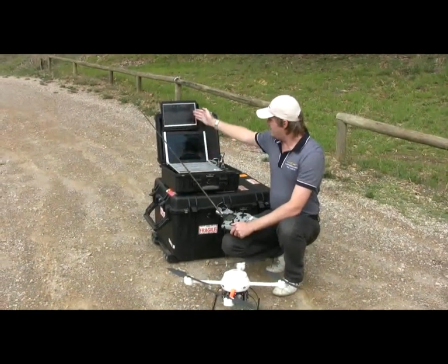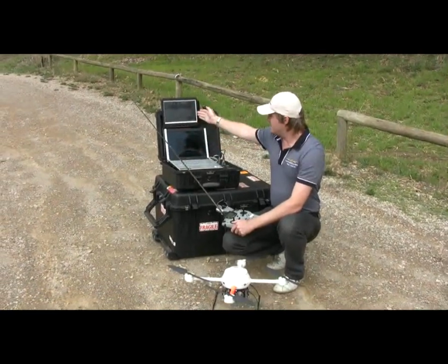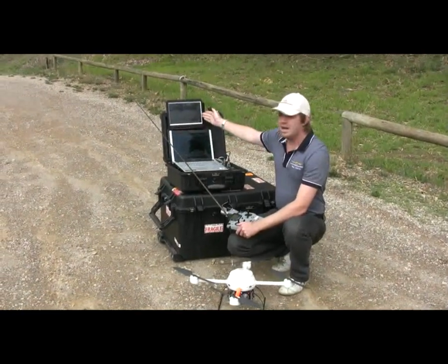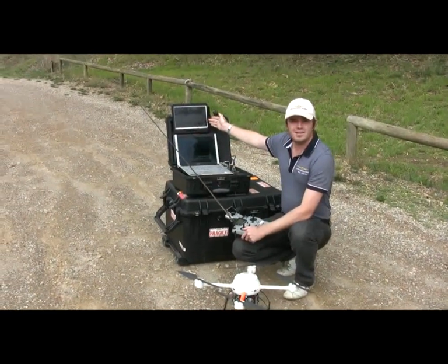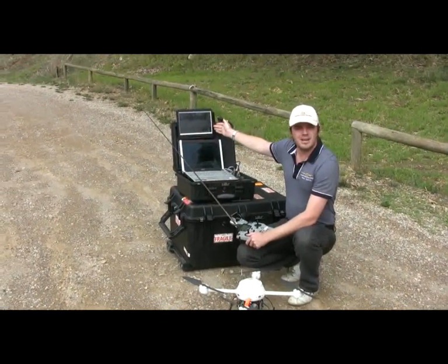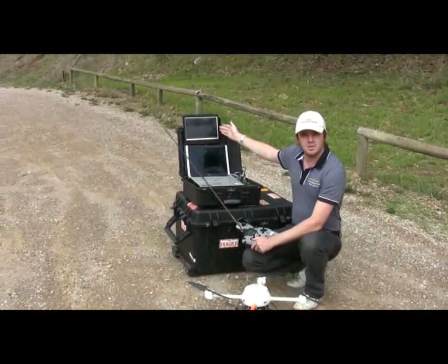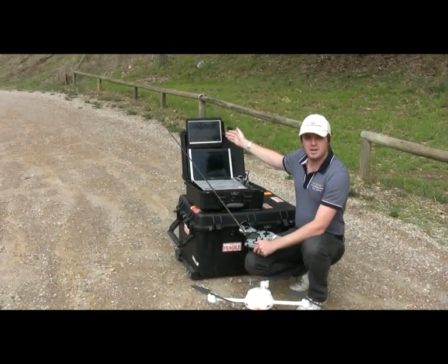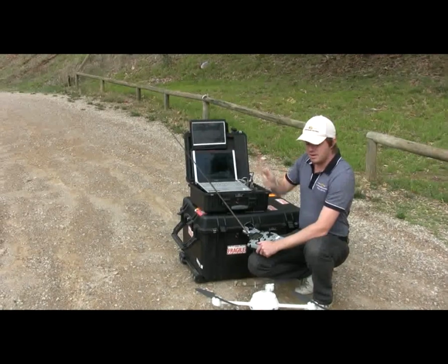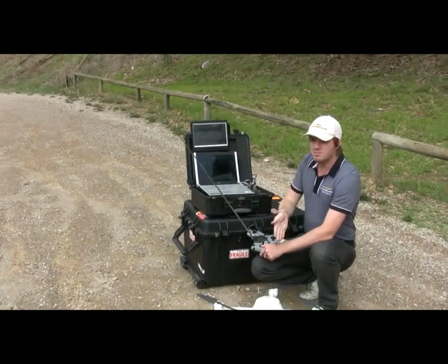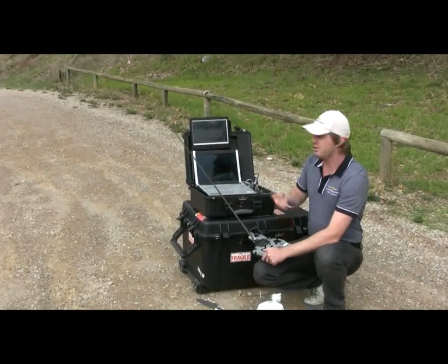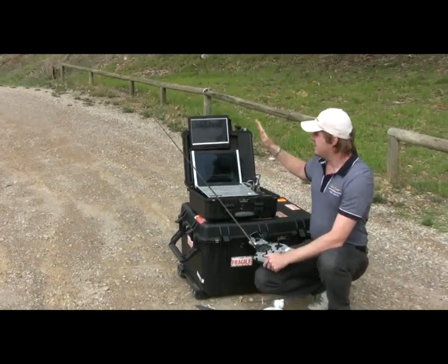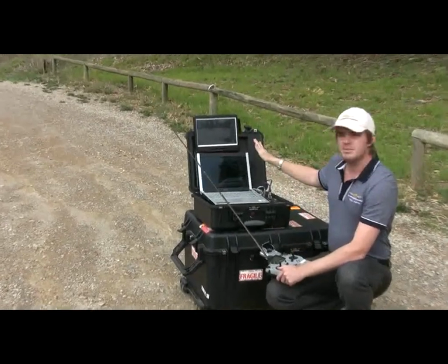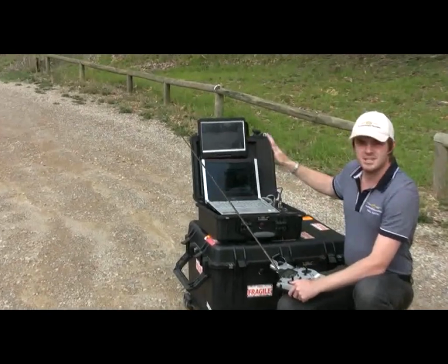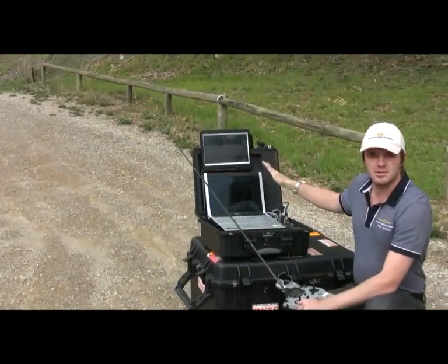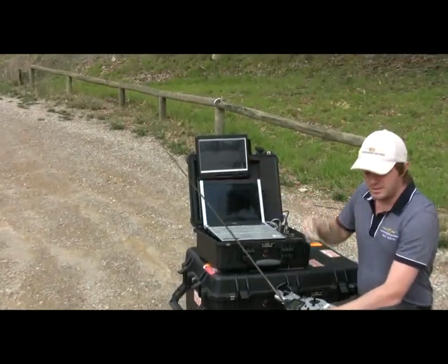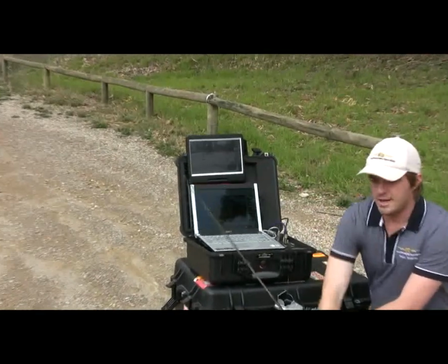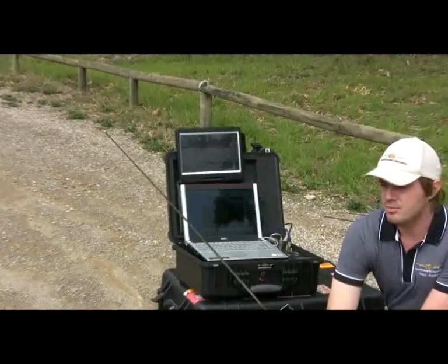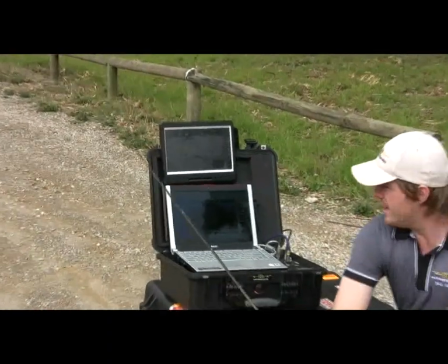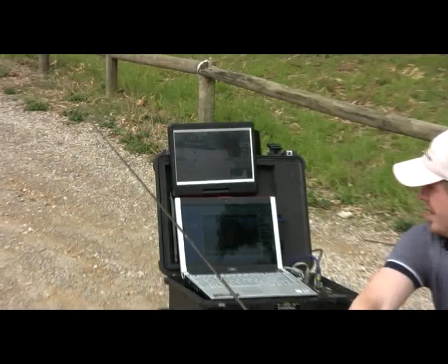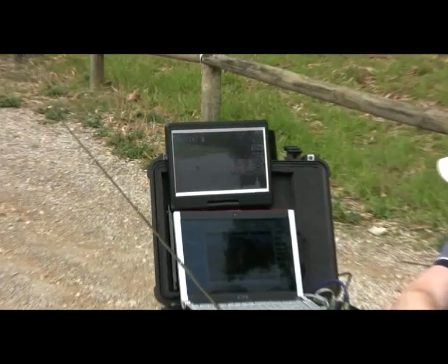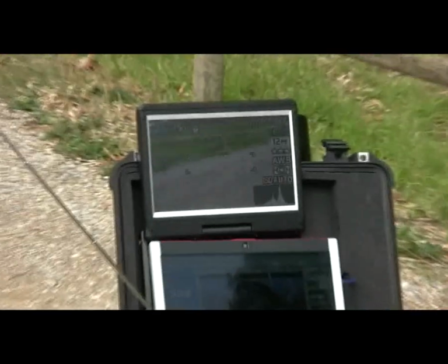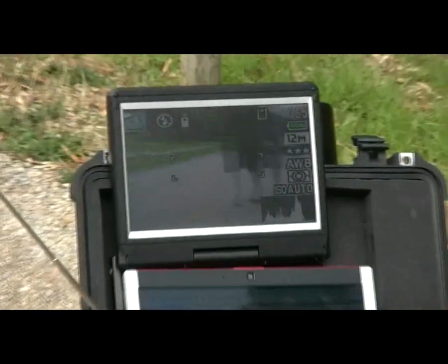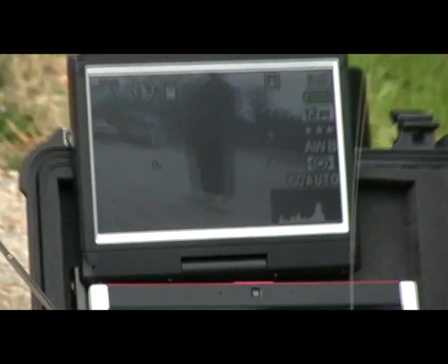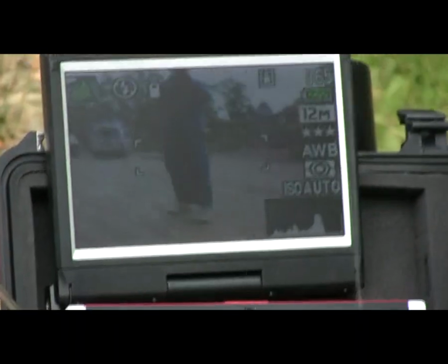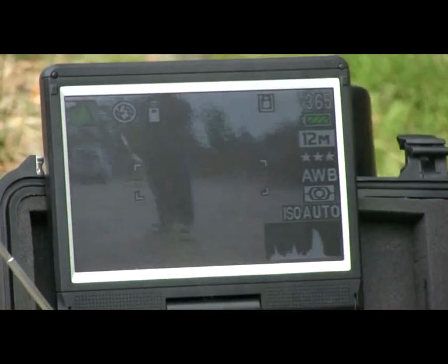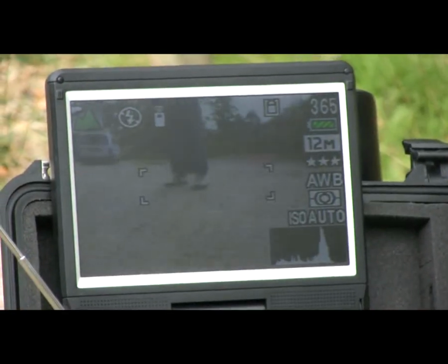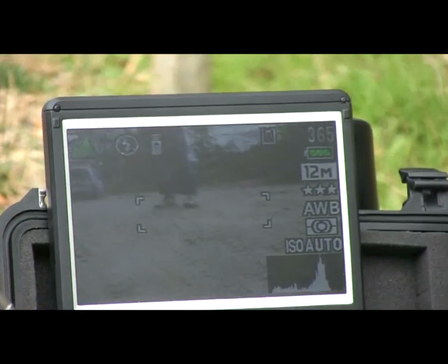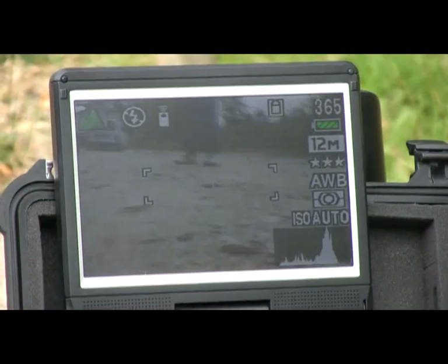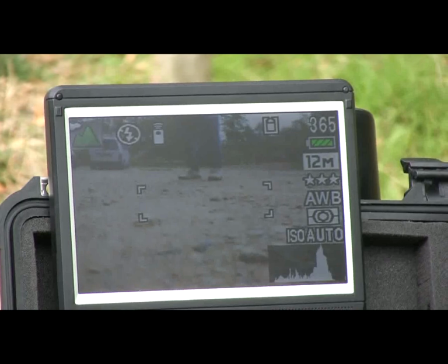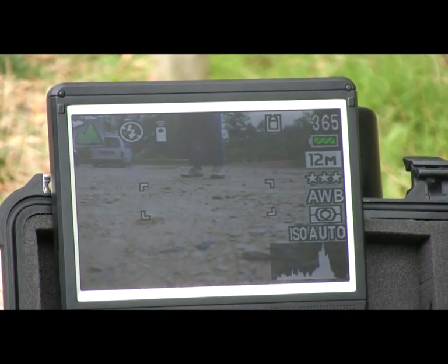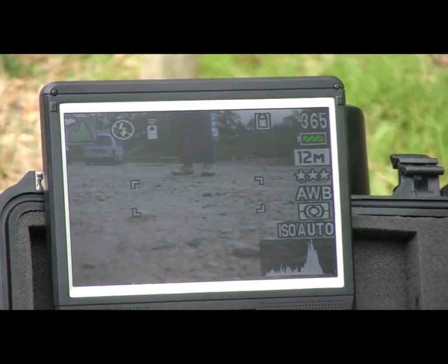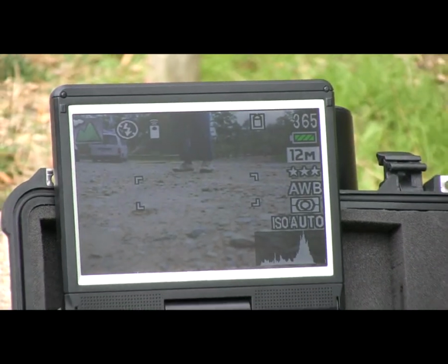Up here you can see there is a live video display which is also transmitted from the micro drone down to the base station in real time. As the drone moves around, the live video feed from the camera is also displayed with about a half a second delay.